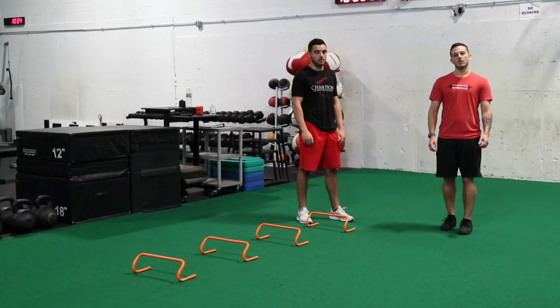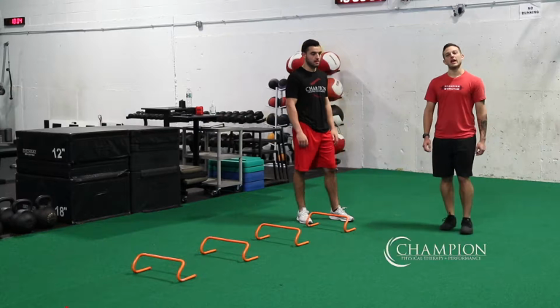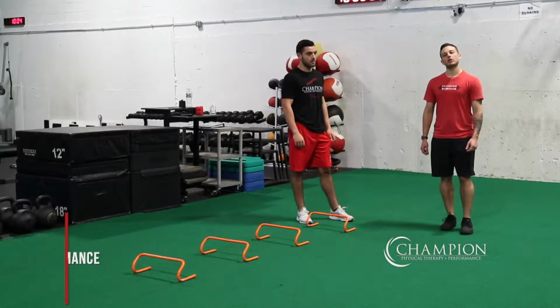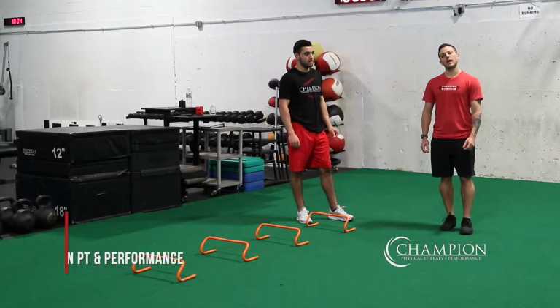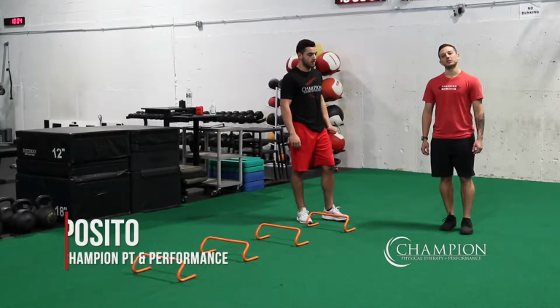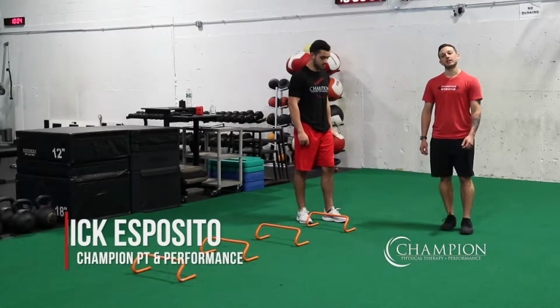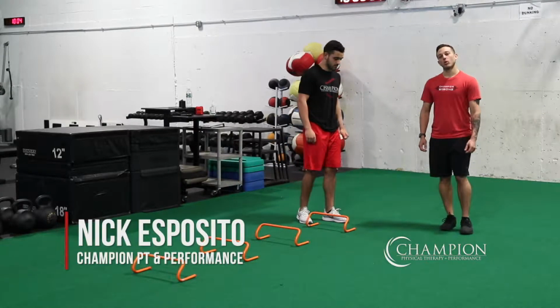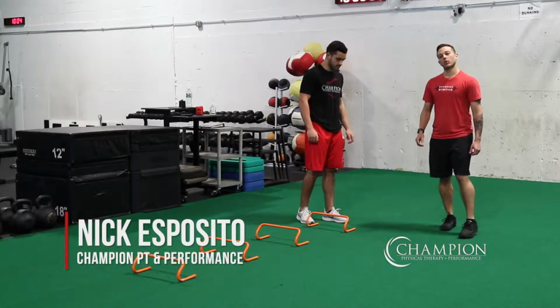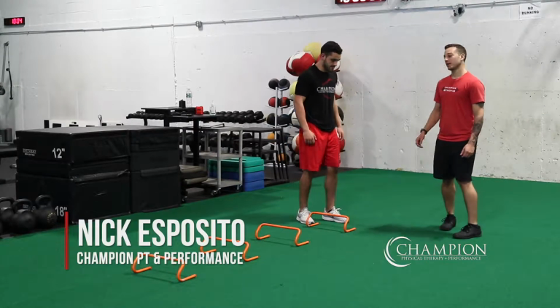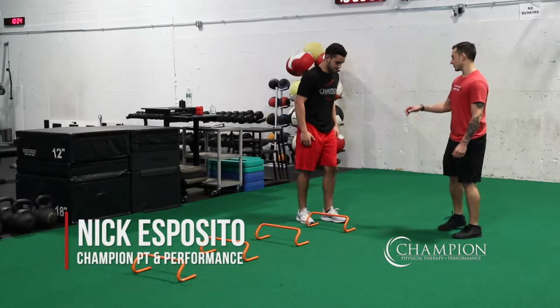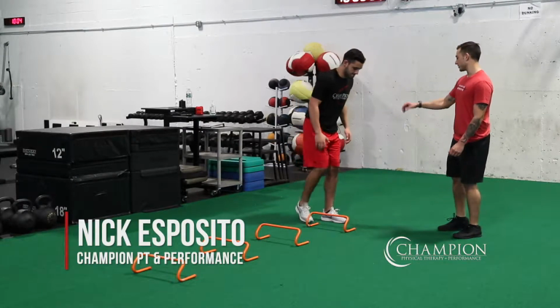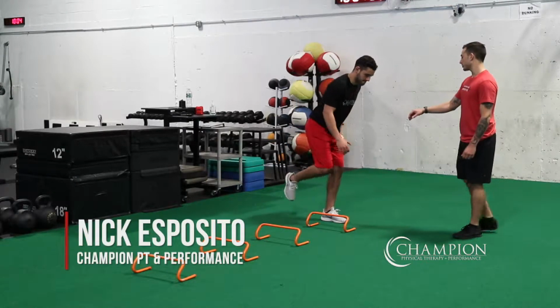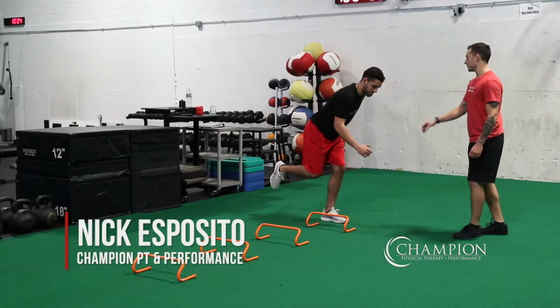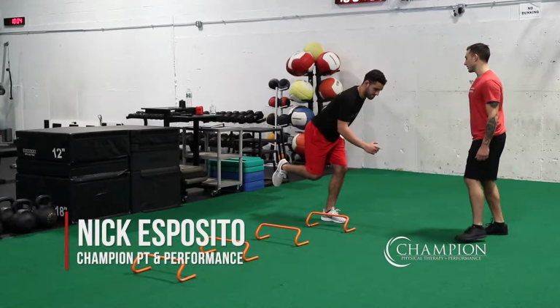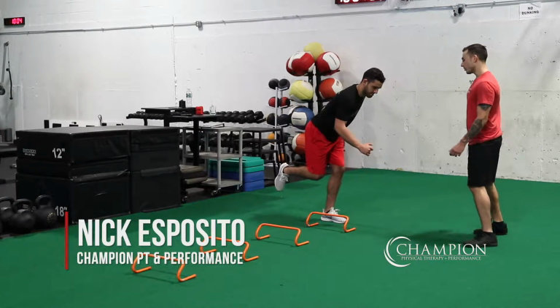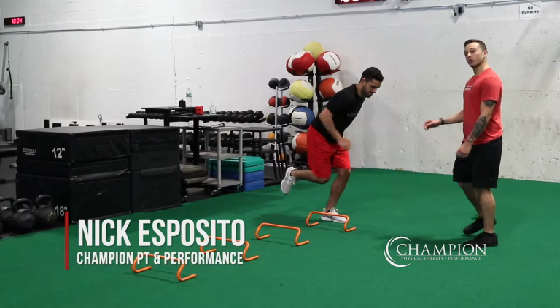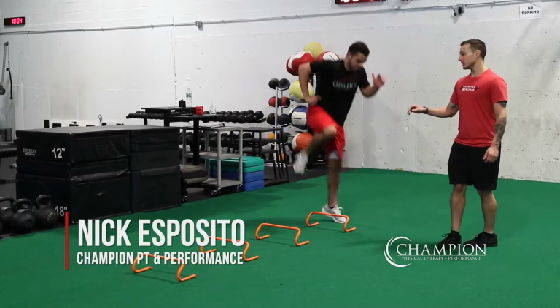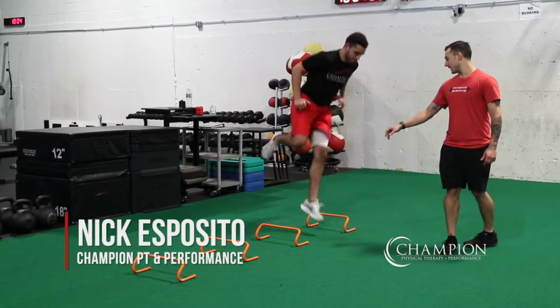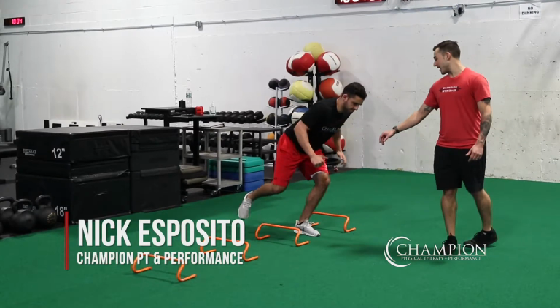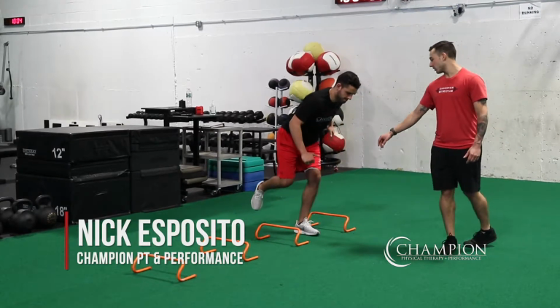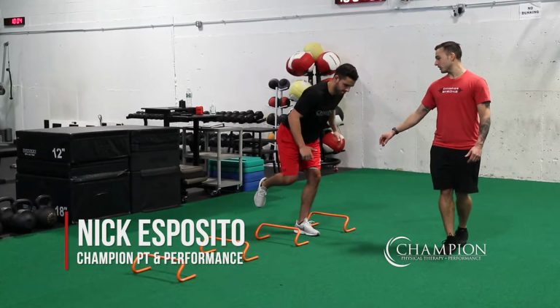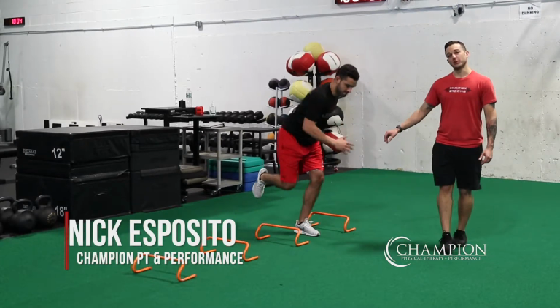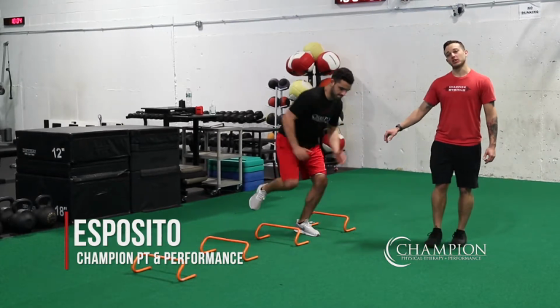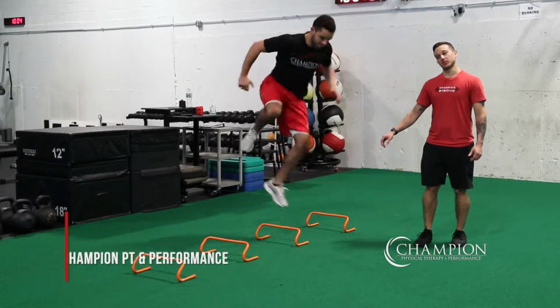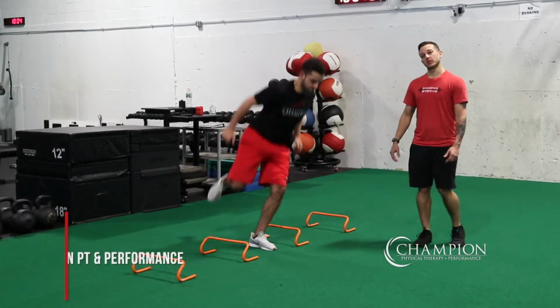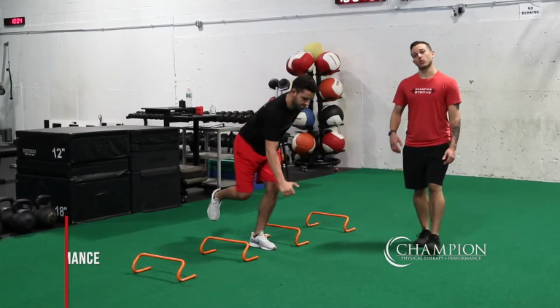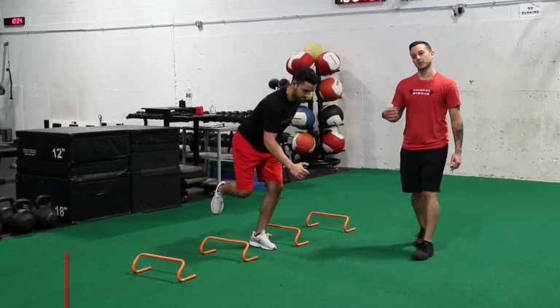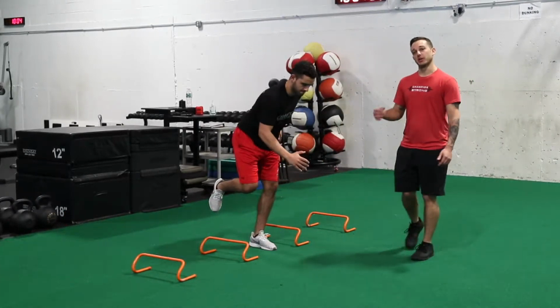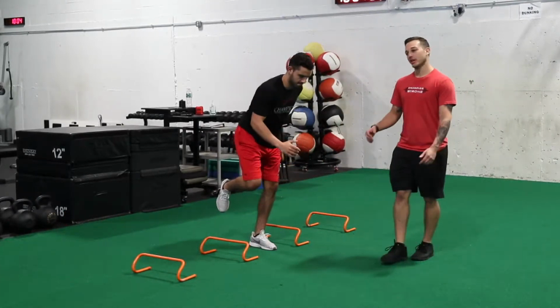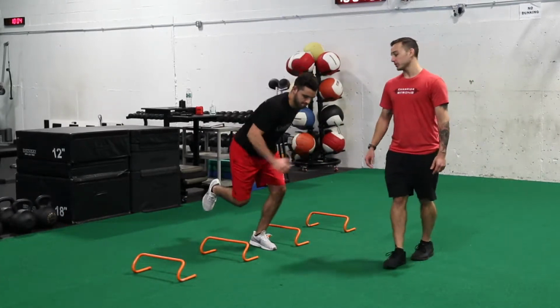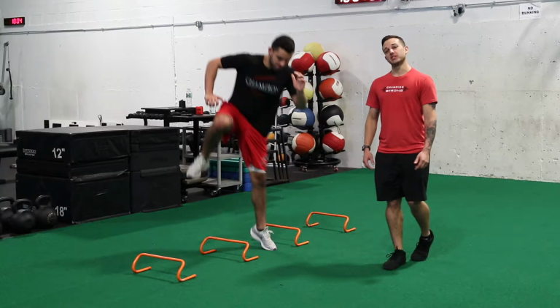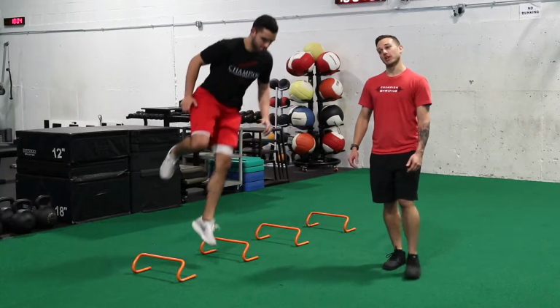The lateral hurdle hop stick. What we're going to work on here is getting into a good starting position. We're going to focus on landing every hurdle with a good pause position because we've got to work on stability as well as deceleration.